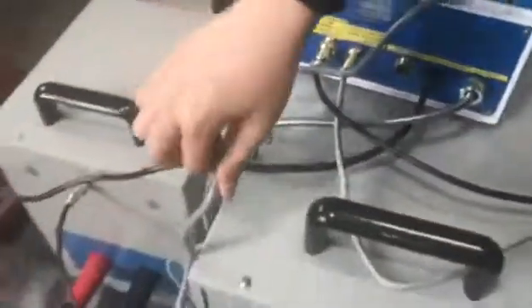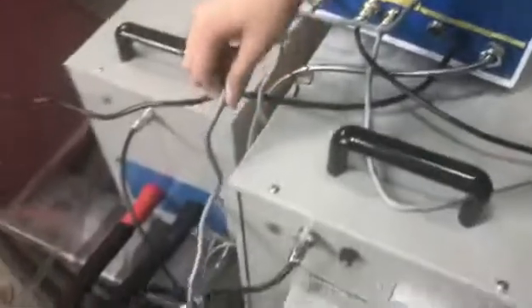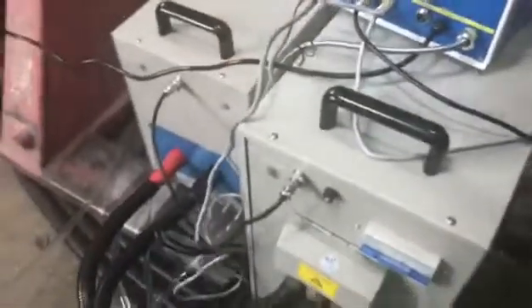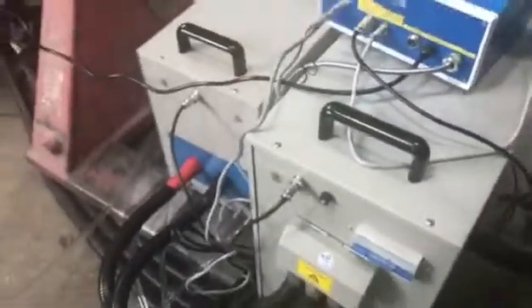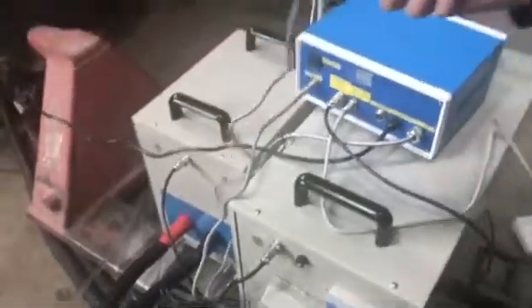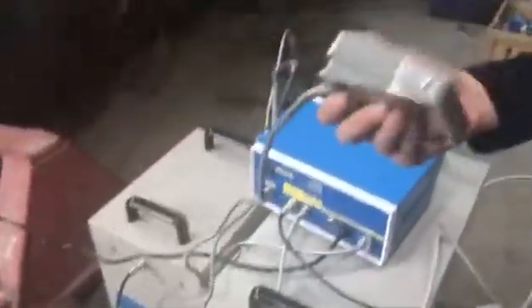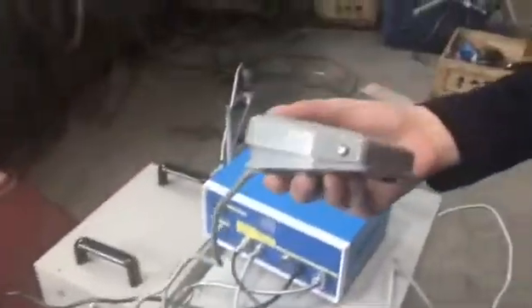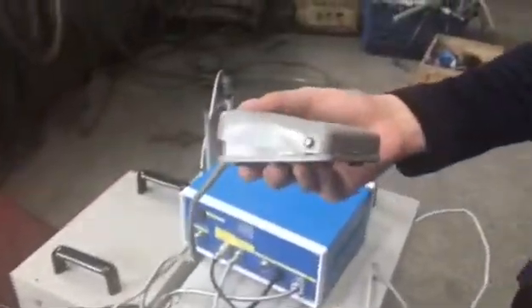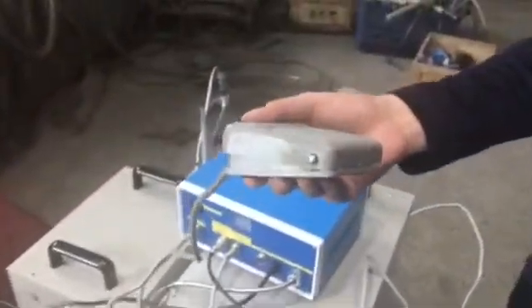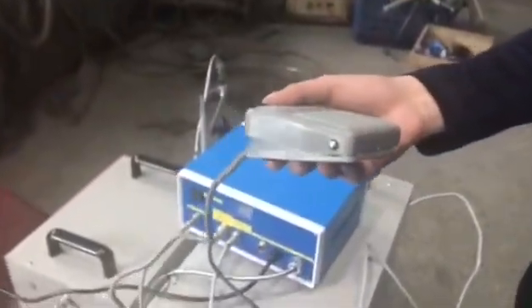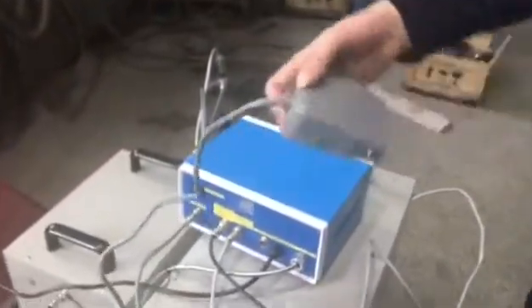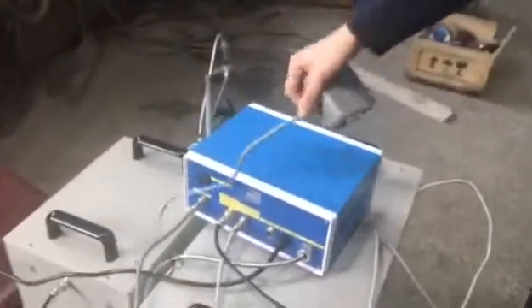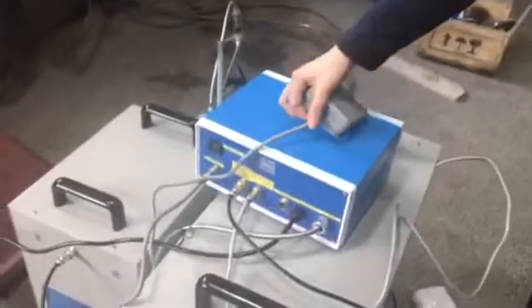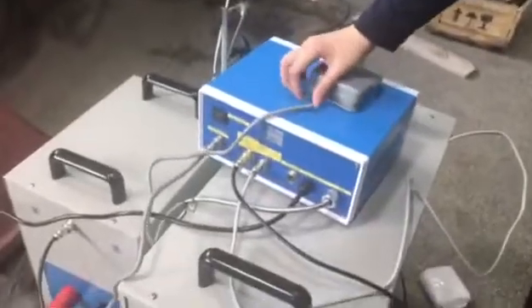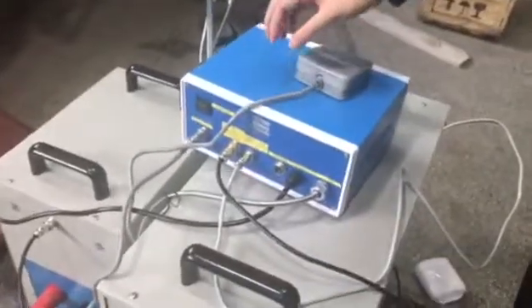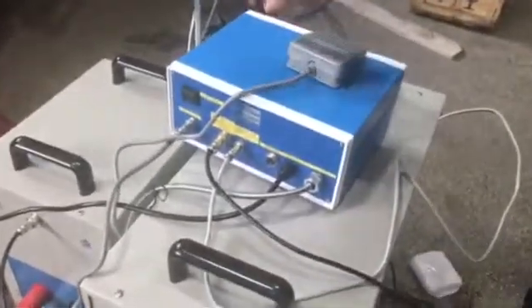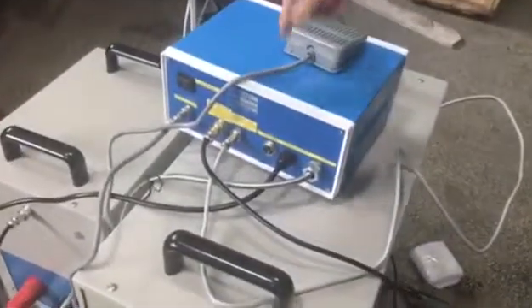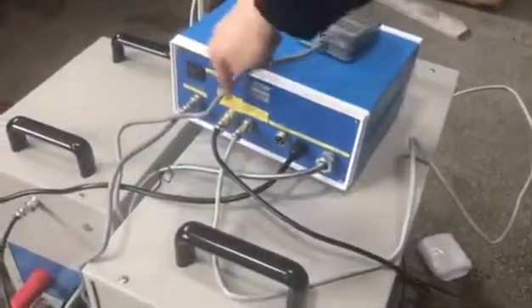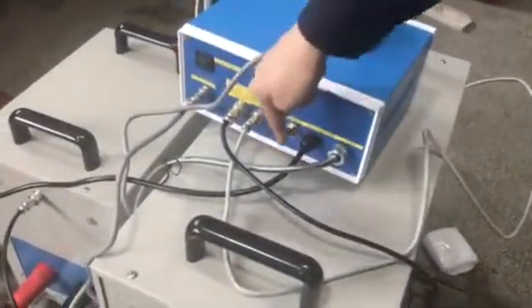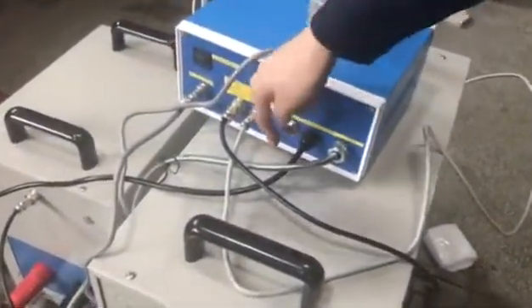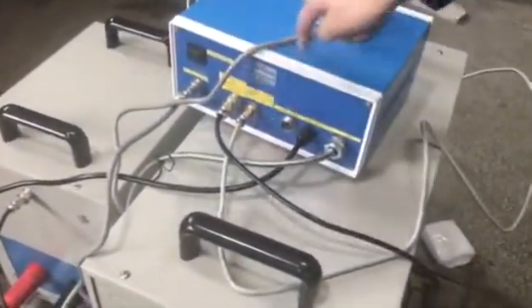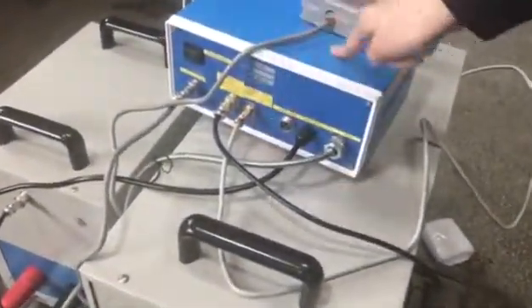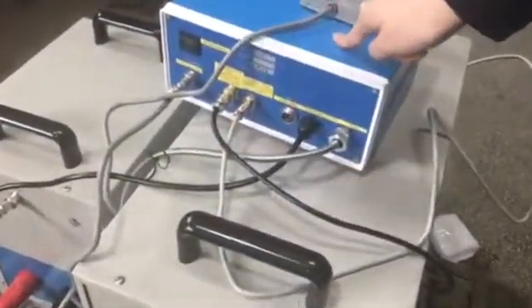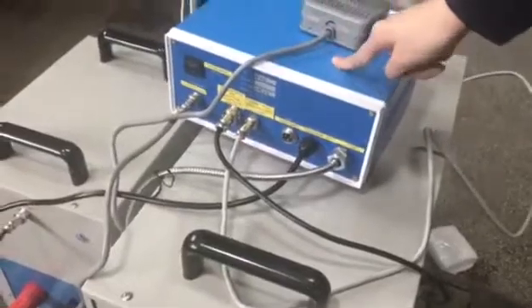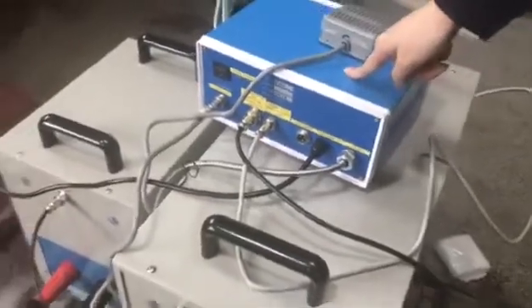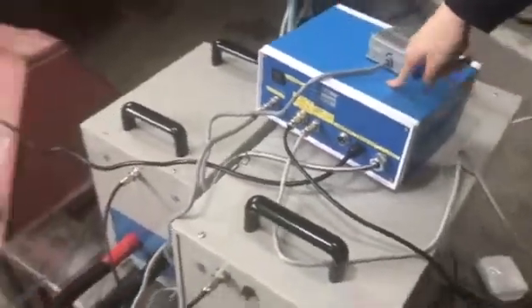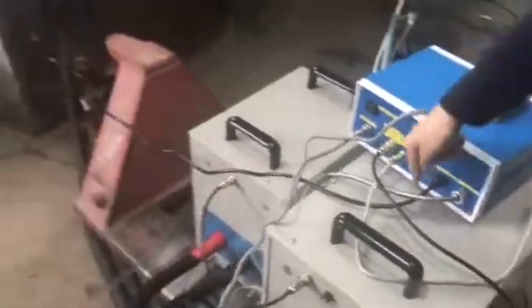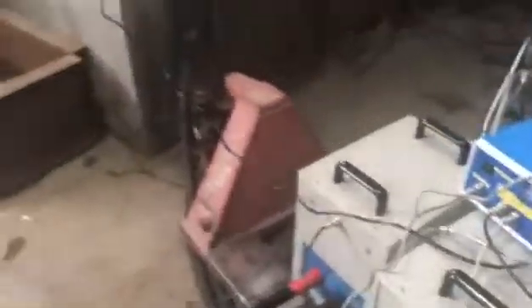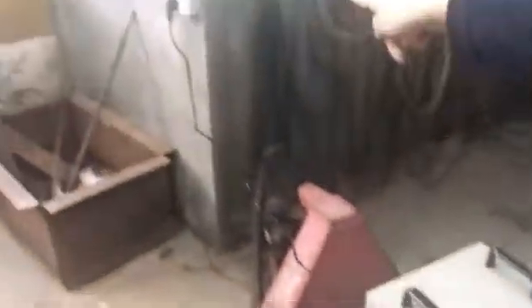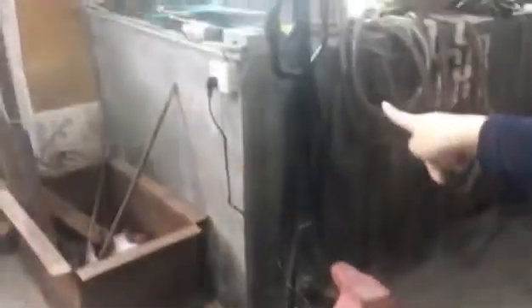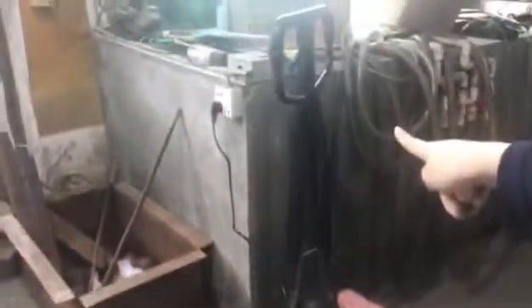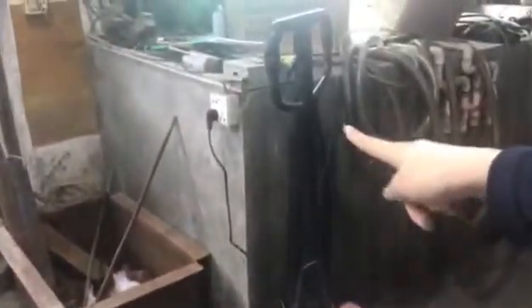And then for this part in here, this is for start and stop the machine. Okay, do like this one. This part — the temperature control also needs the power supply in here.